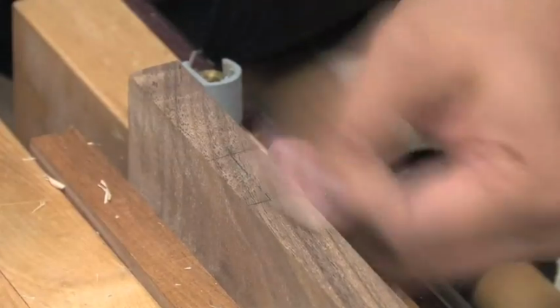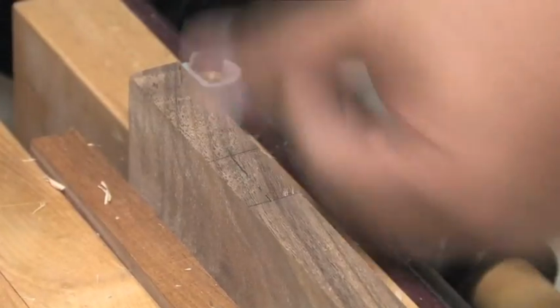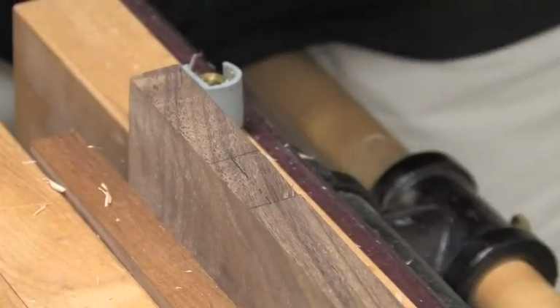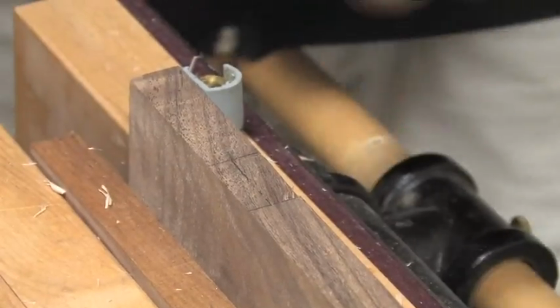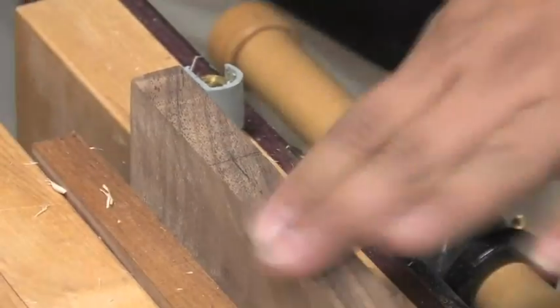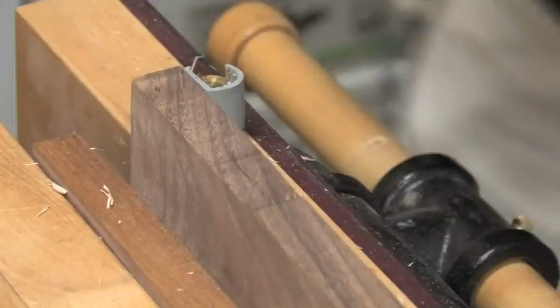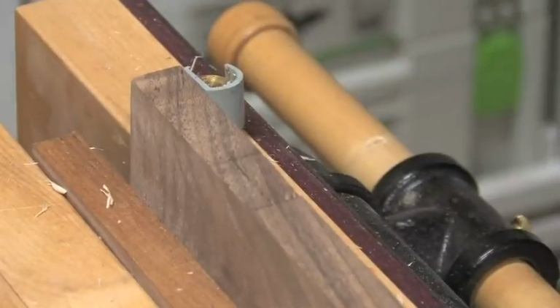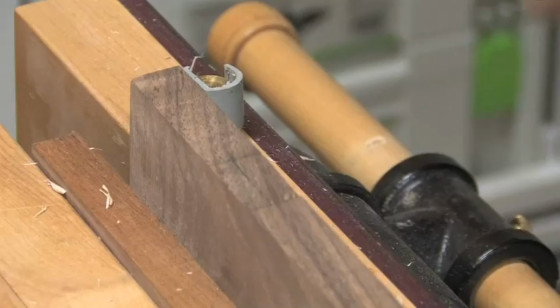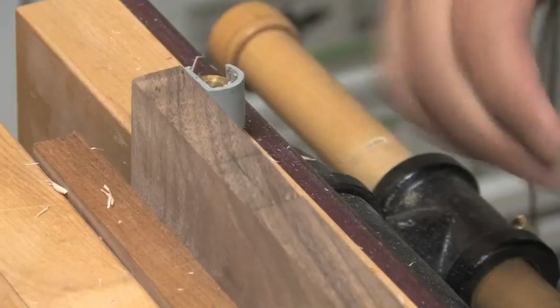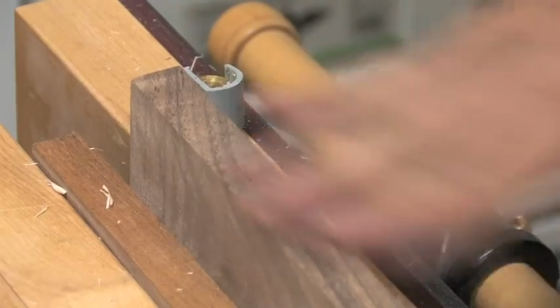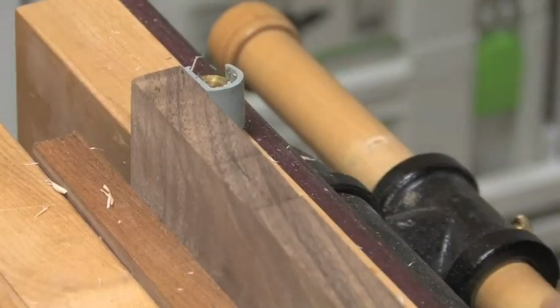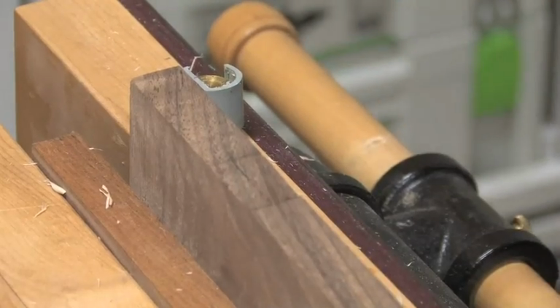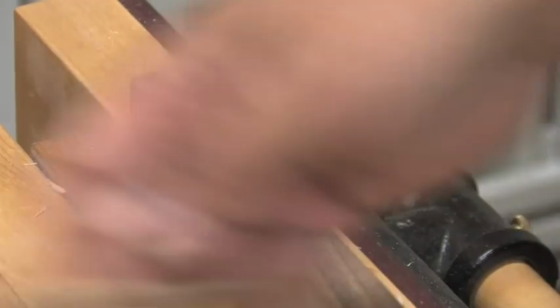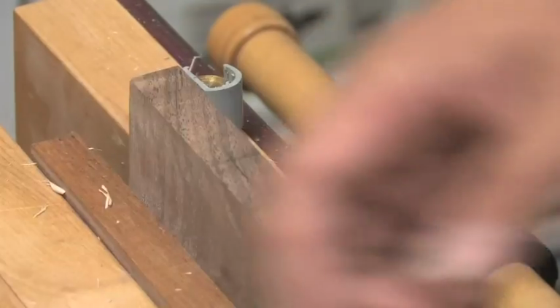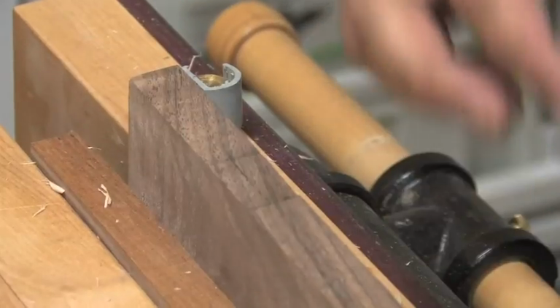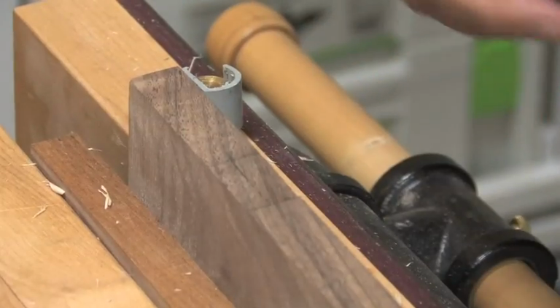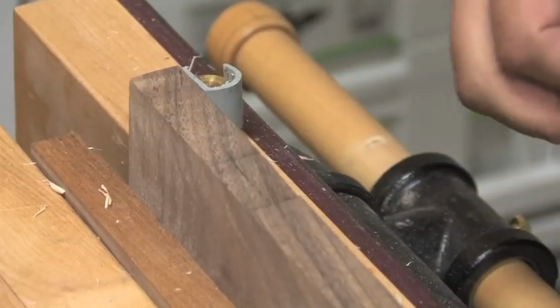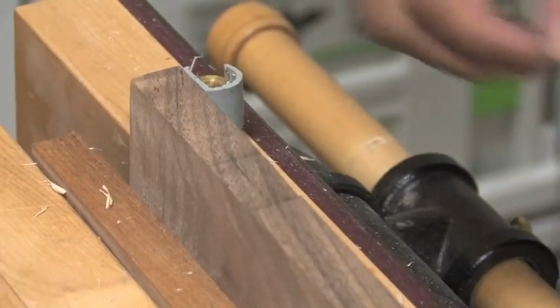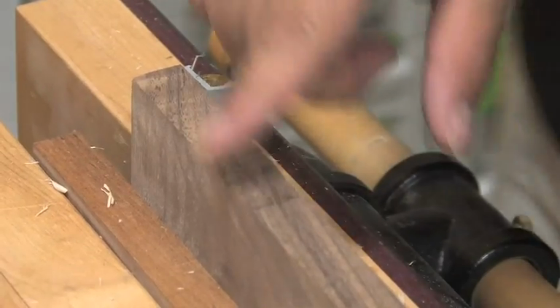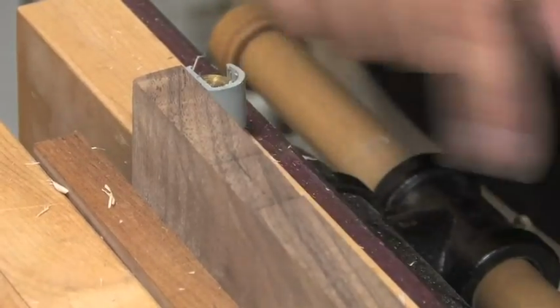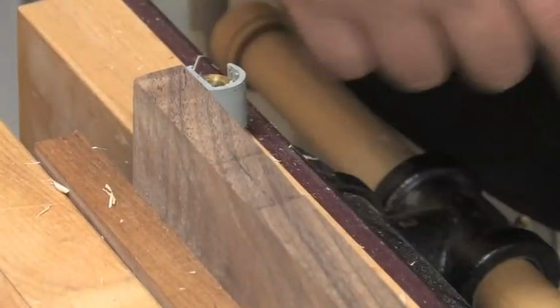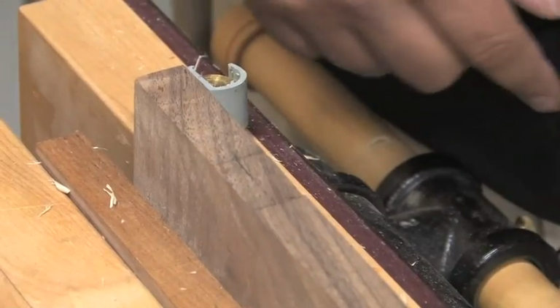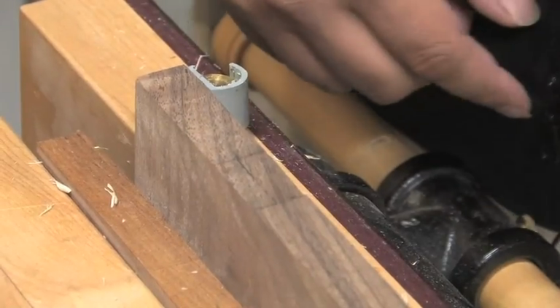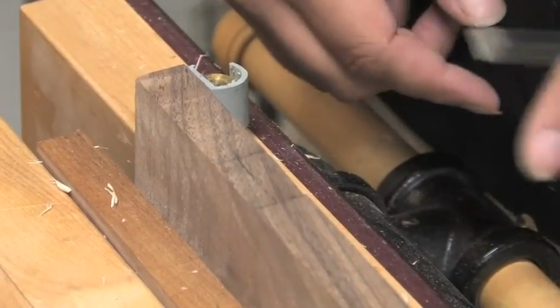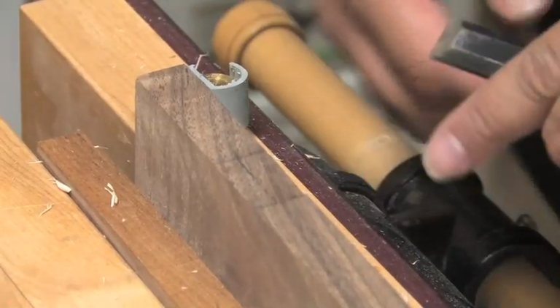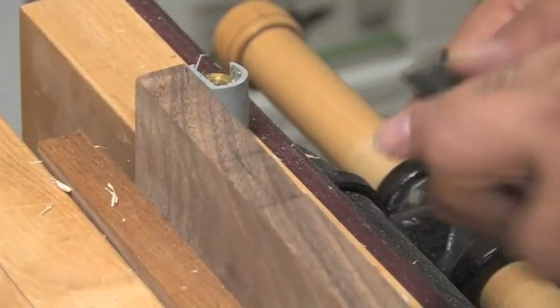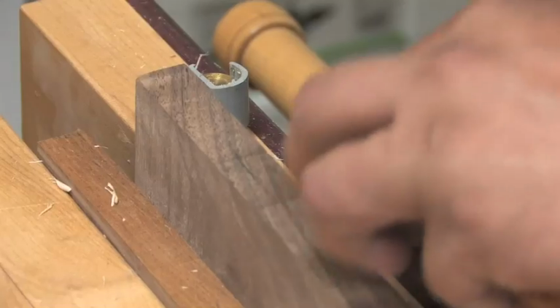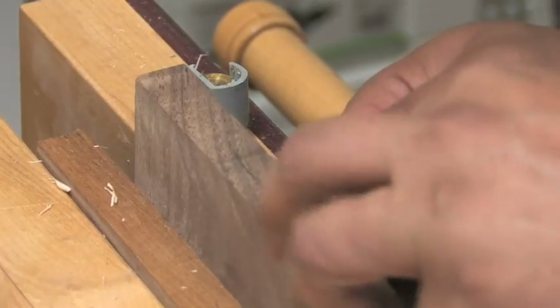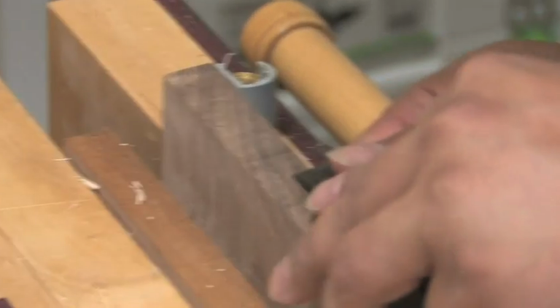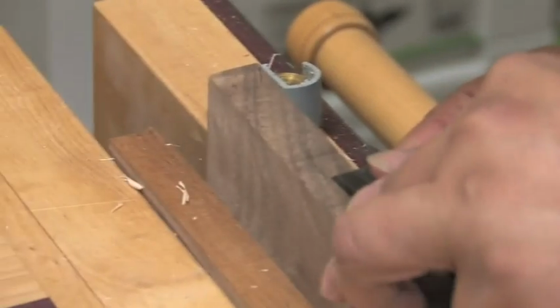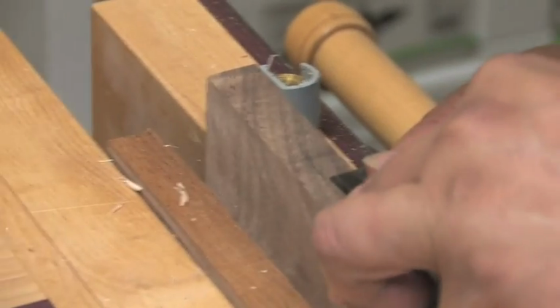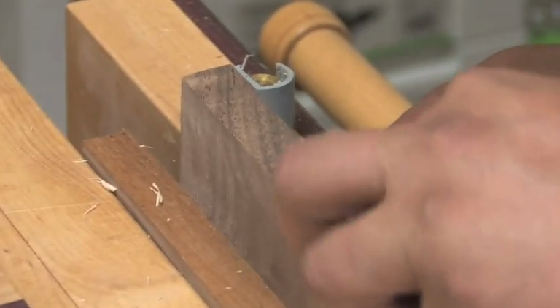They just fall right off. So your initial scoring cut — you're pretty well inside your lines at that point. At this point I'm really inside the line.